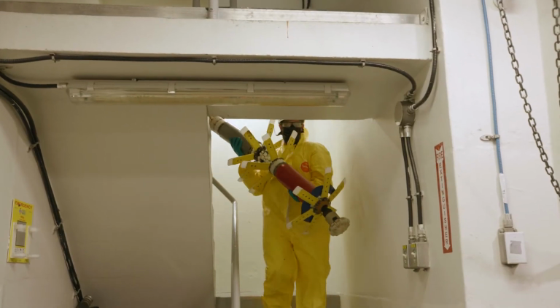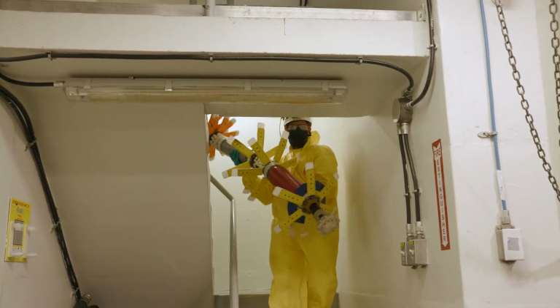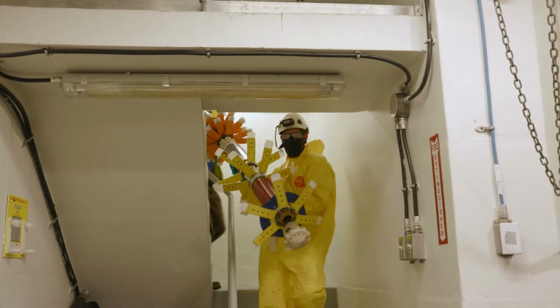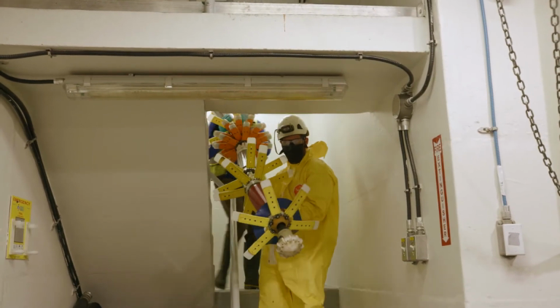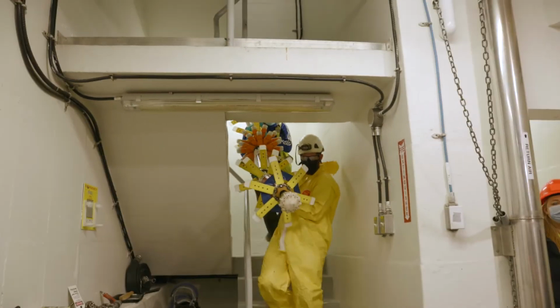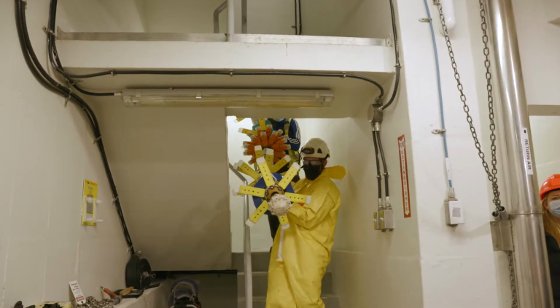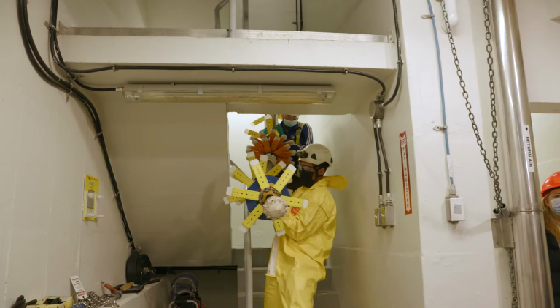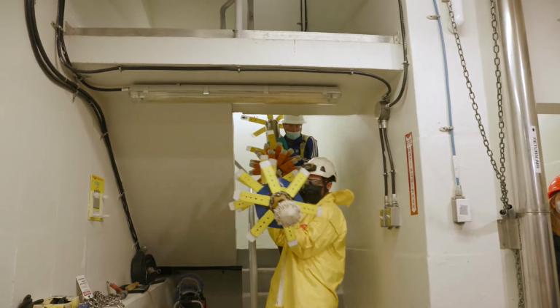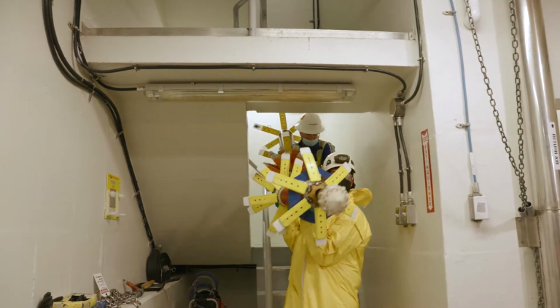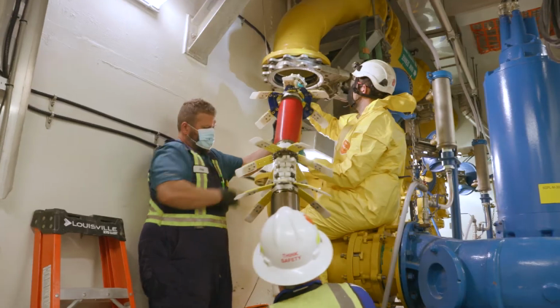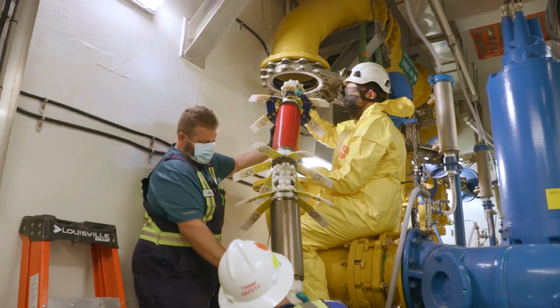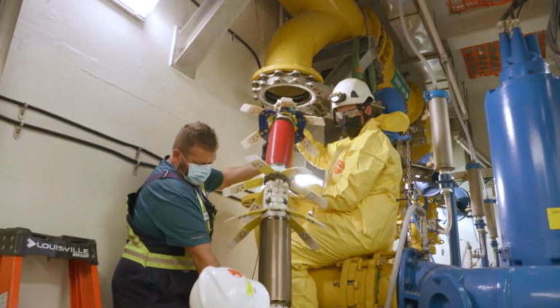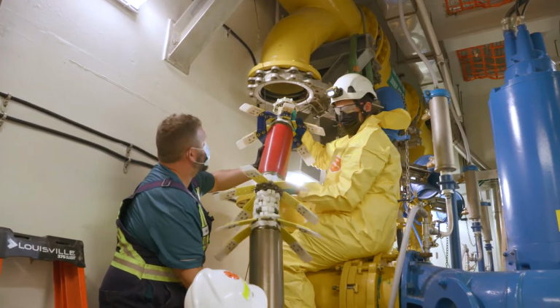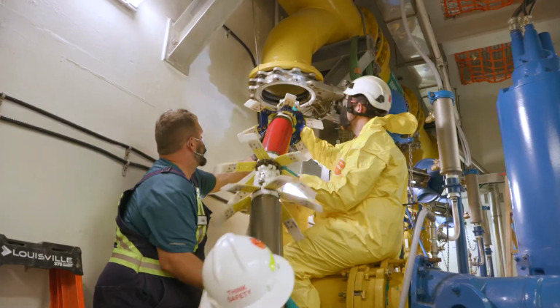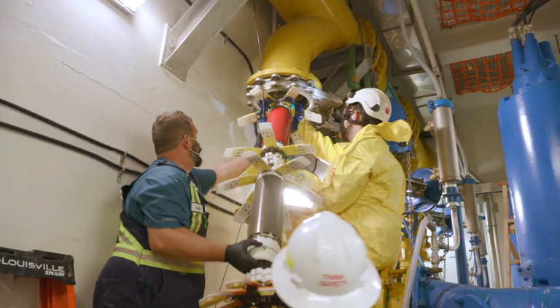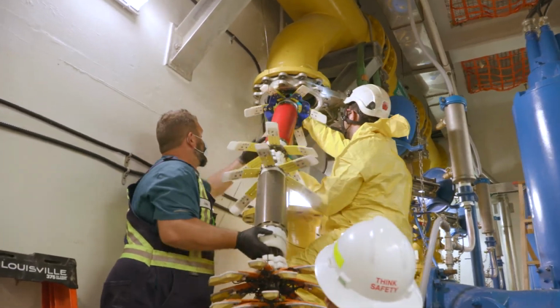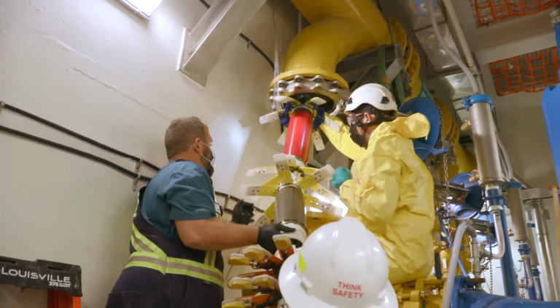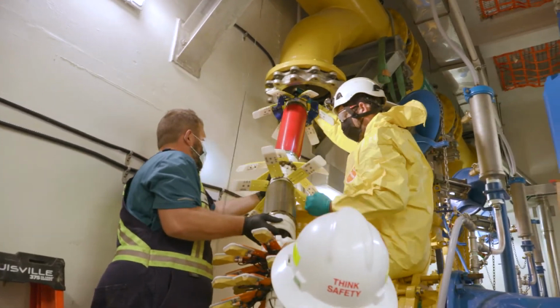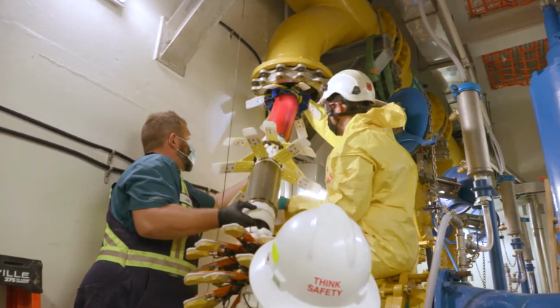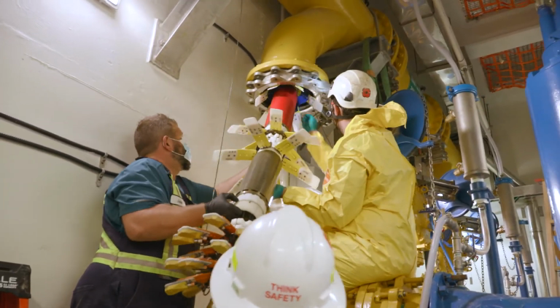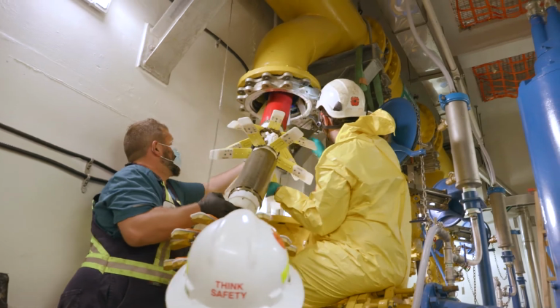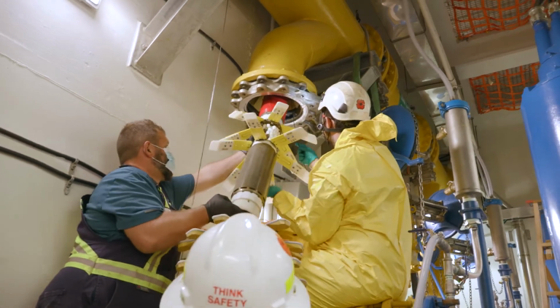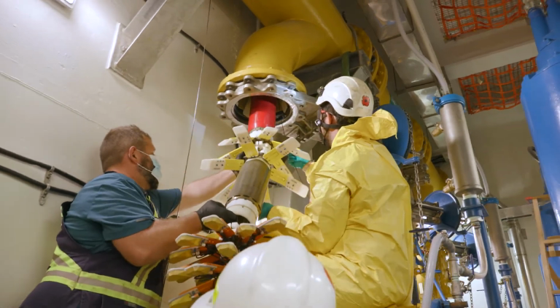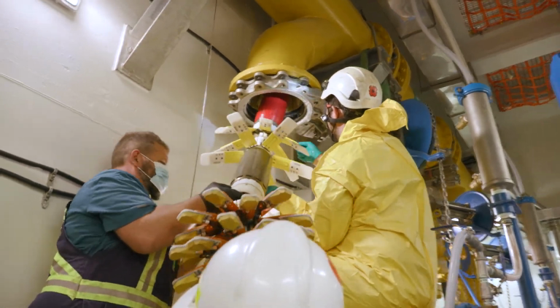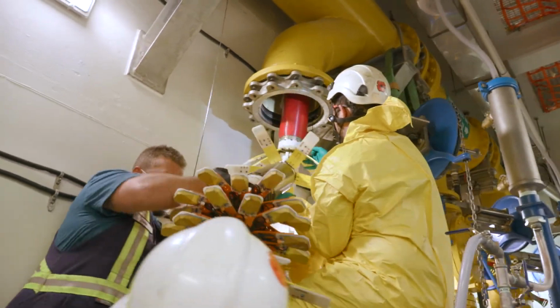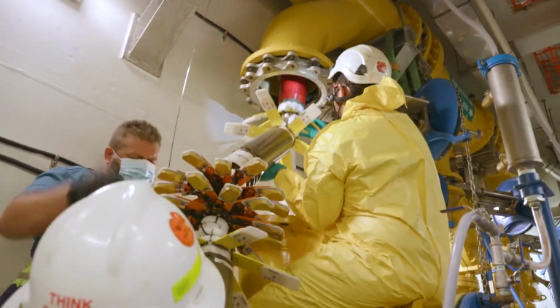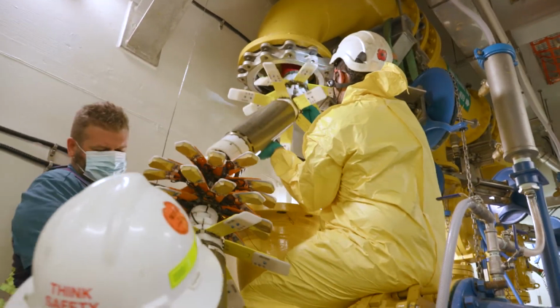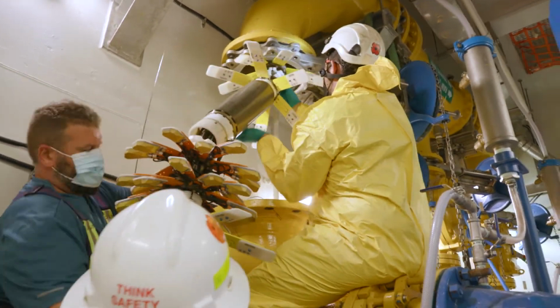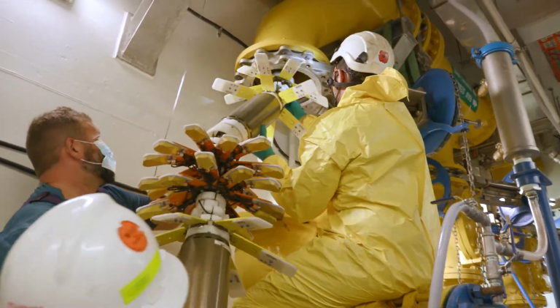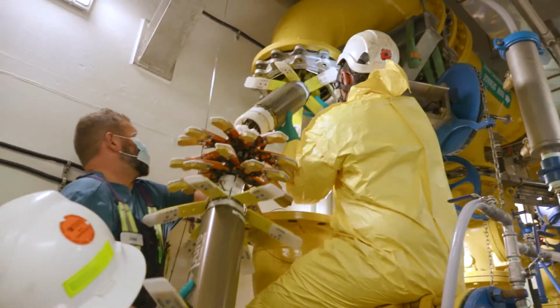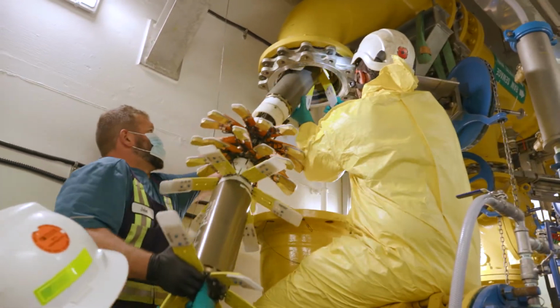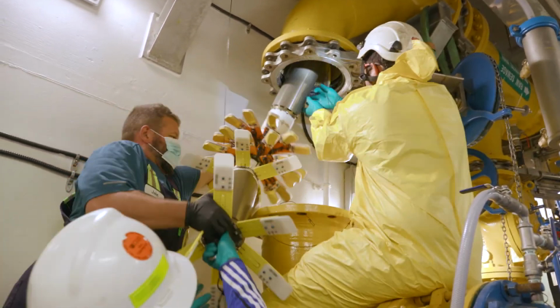The Pipe Diver begins its journey at the pump station where it is inserted up into the force main through a check valve. Once launched, it will travel 400 meters to the Burnaby Lake North Interceptor where it is collected.